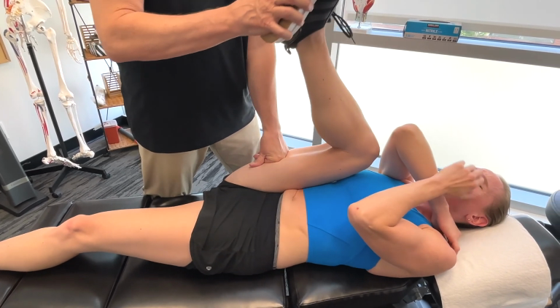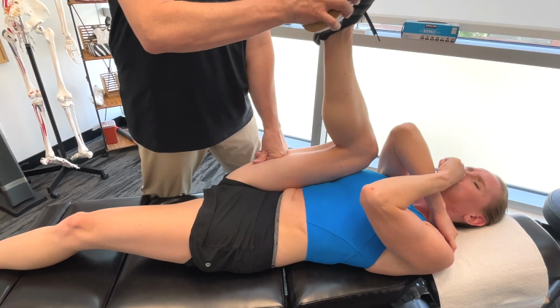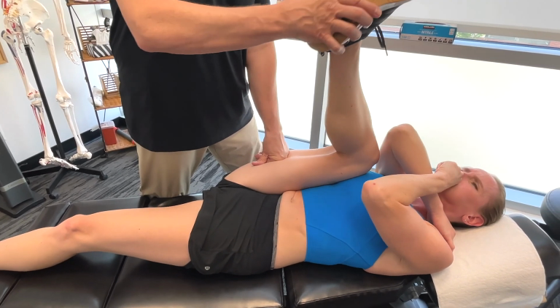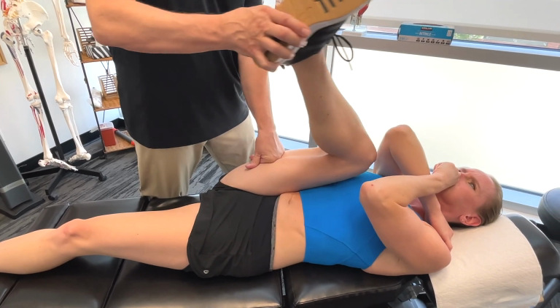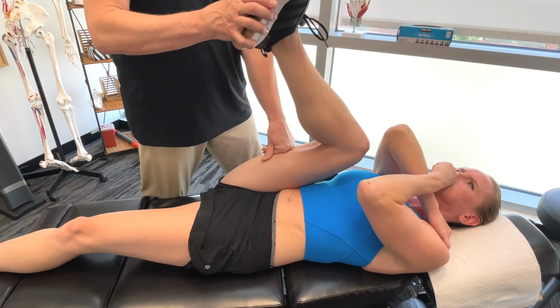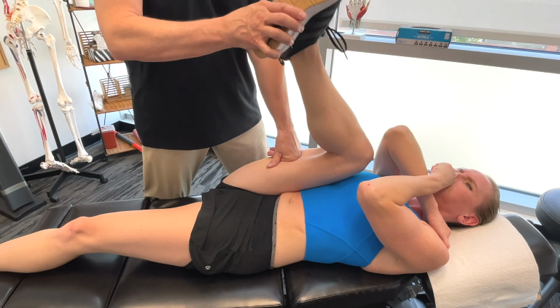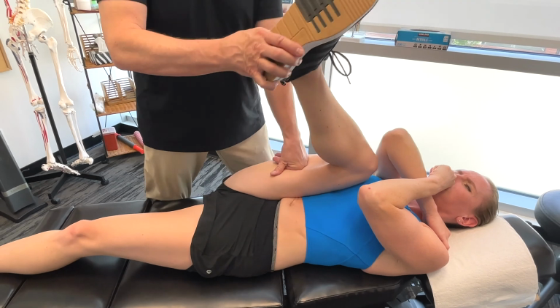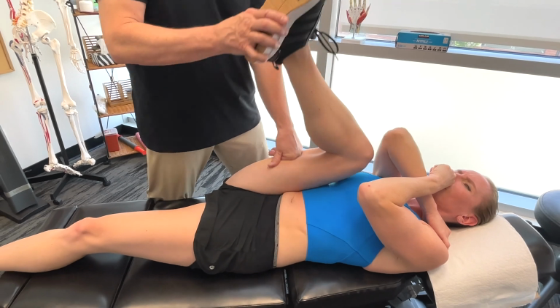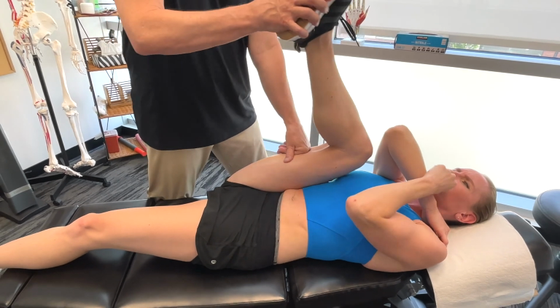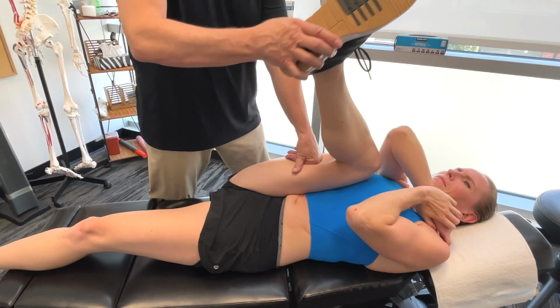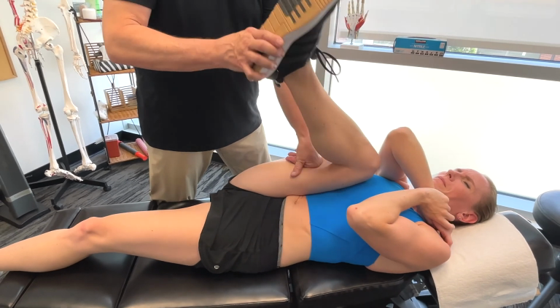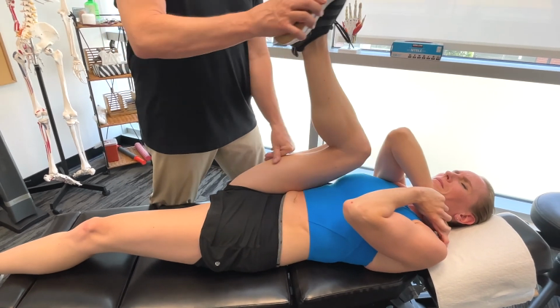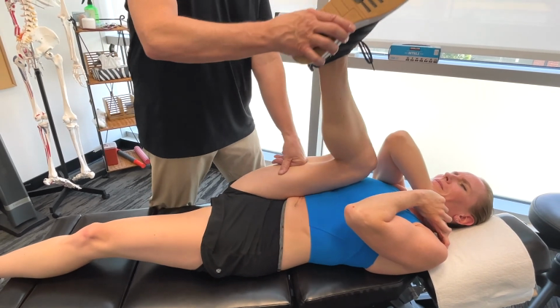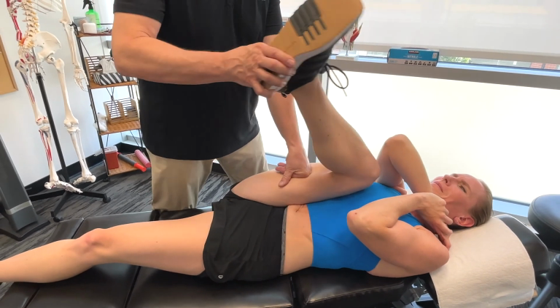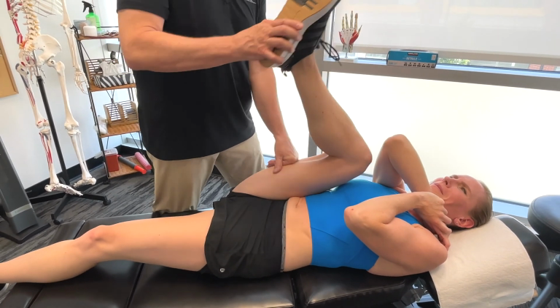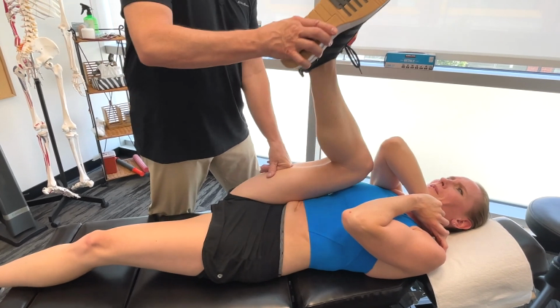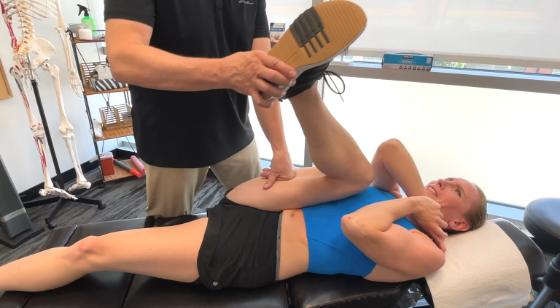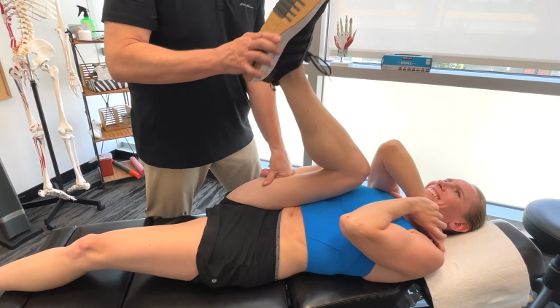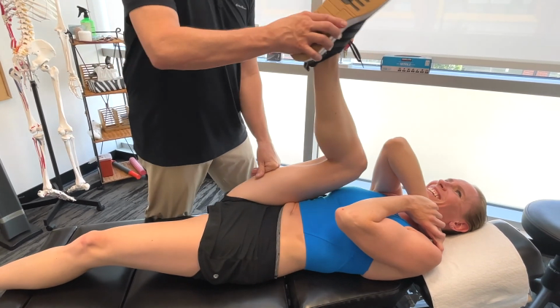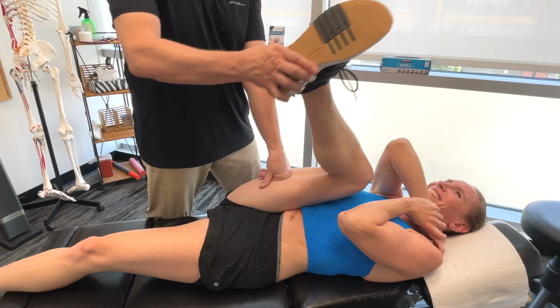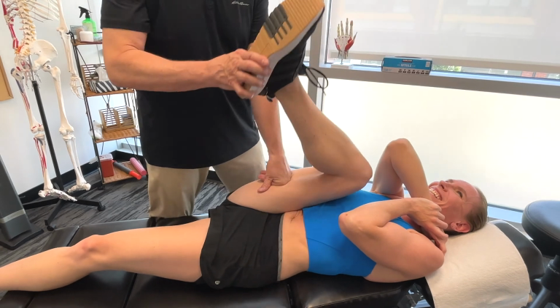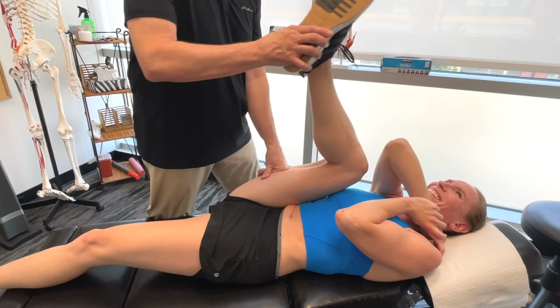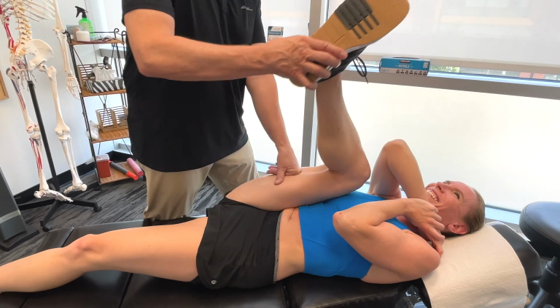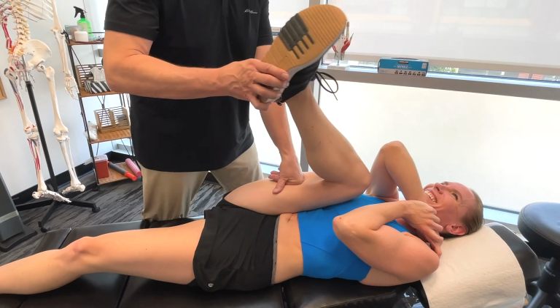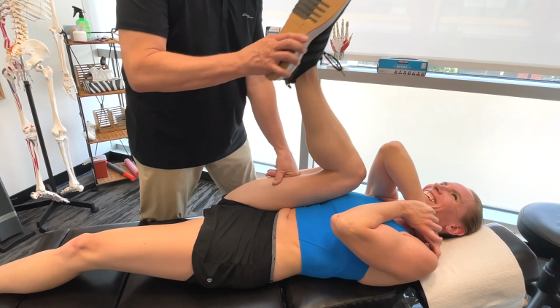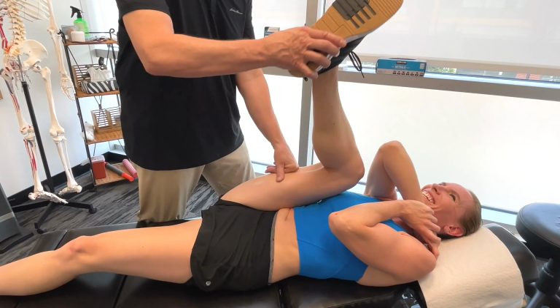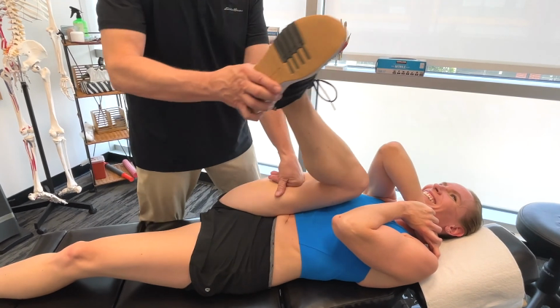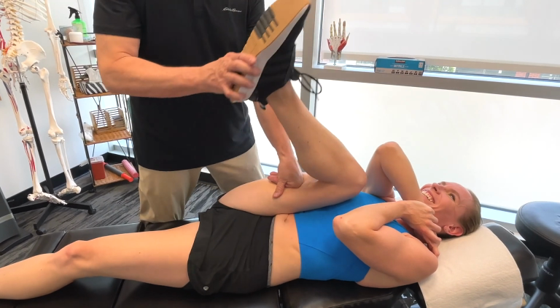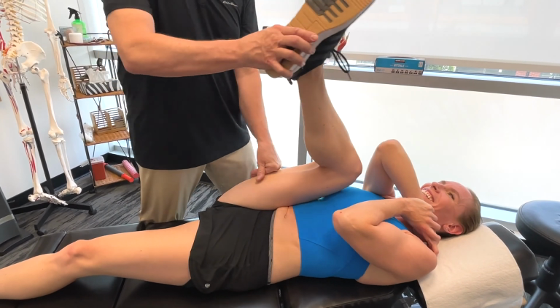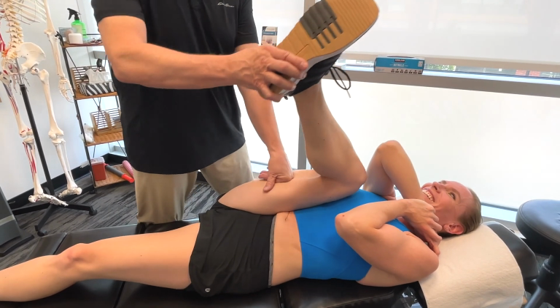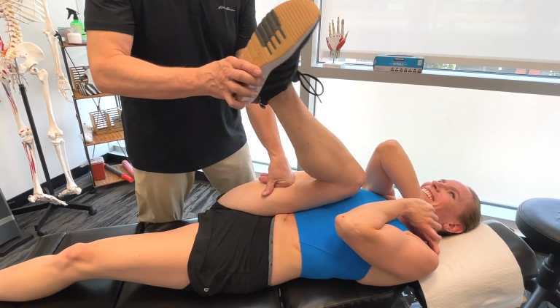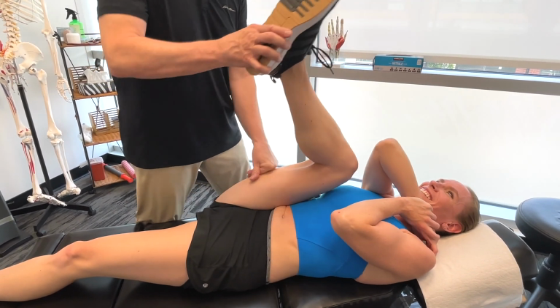In this video I'm only doing one side, but we'd always do both sides. I'm sure Mickey loved it — I'd just get on there and treat both sides for the next hour or something.